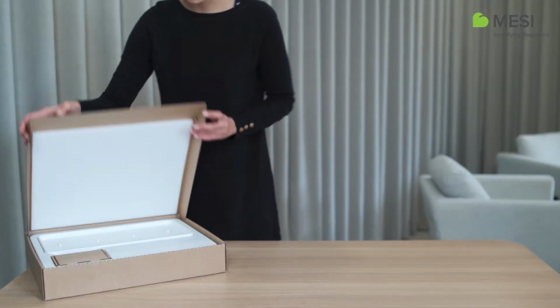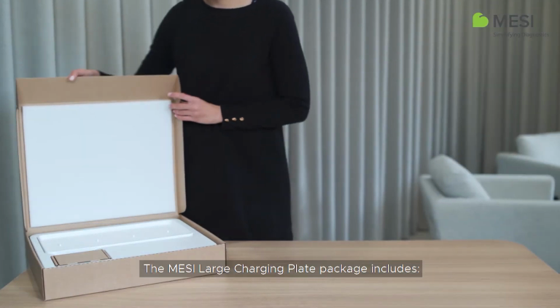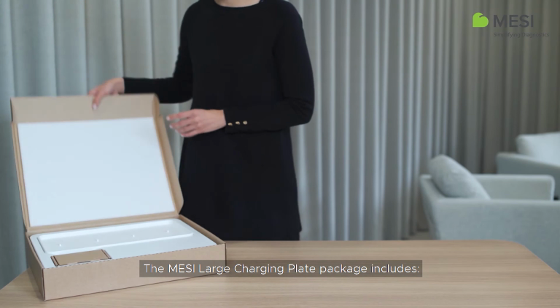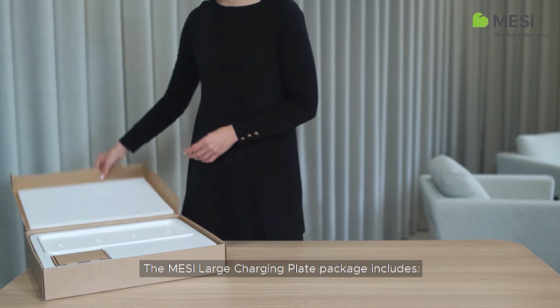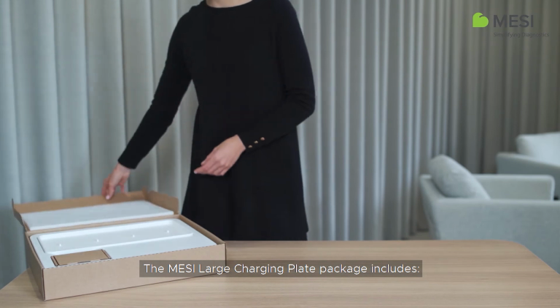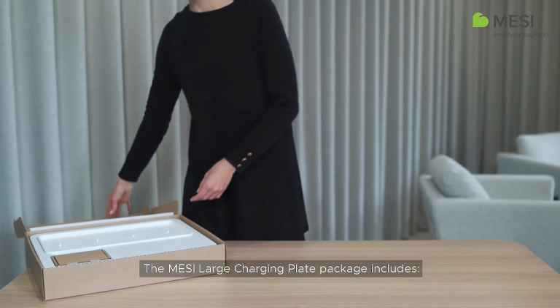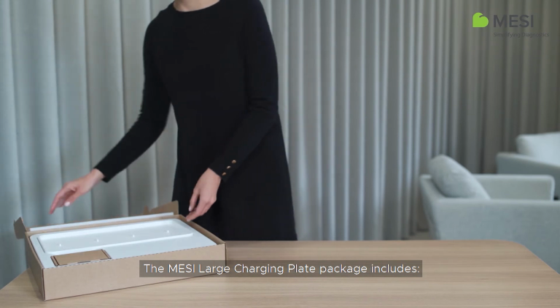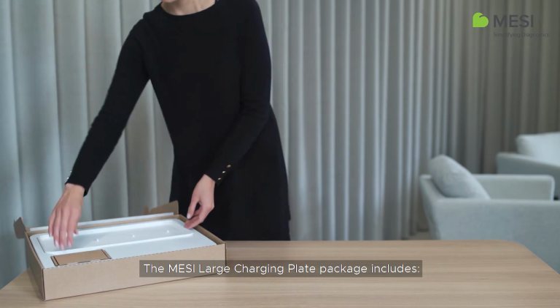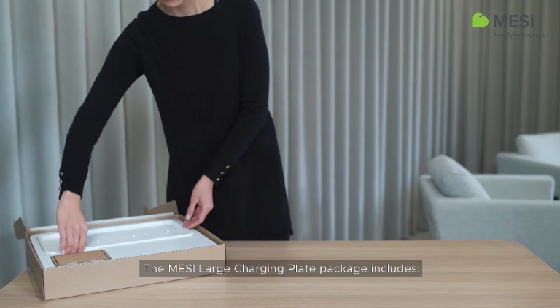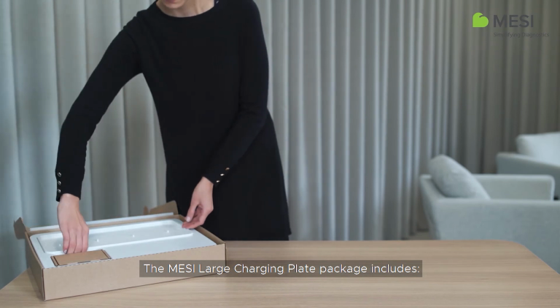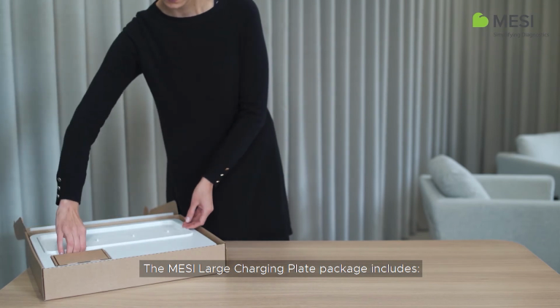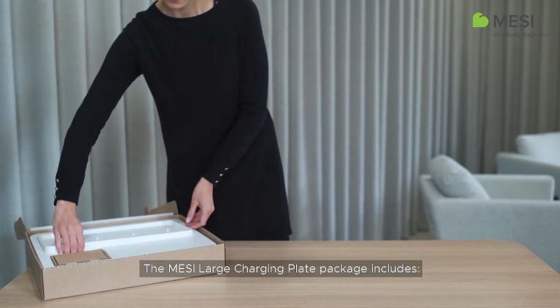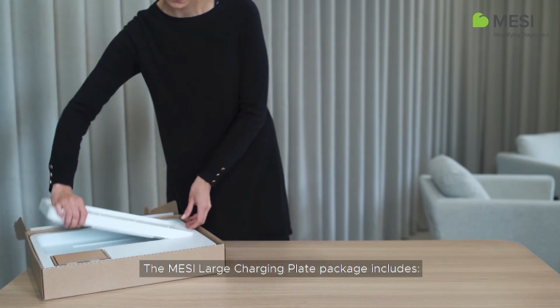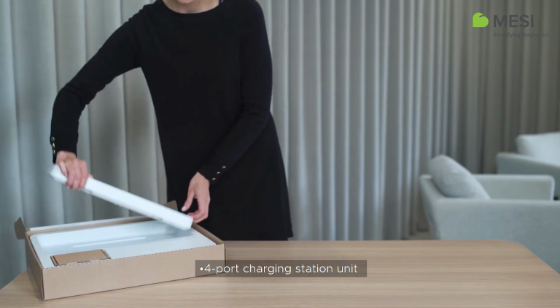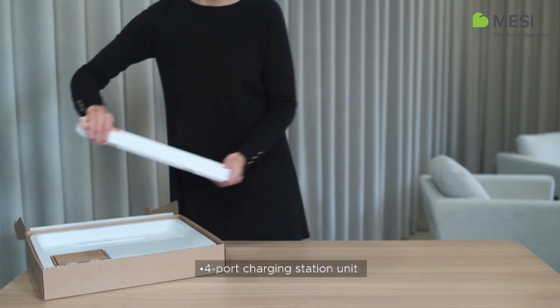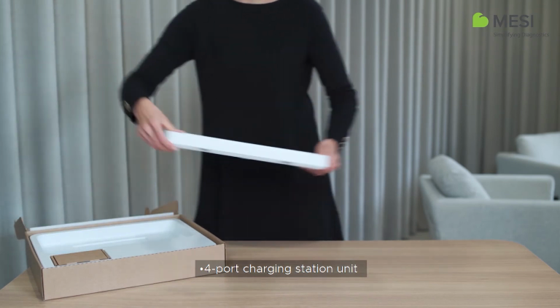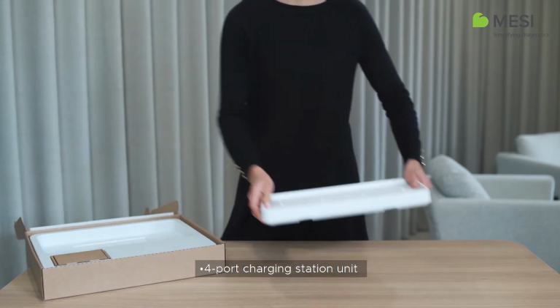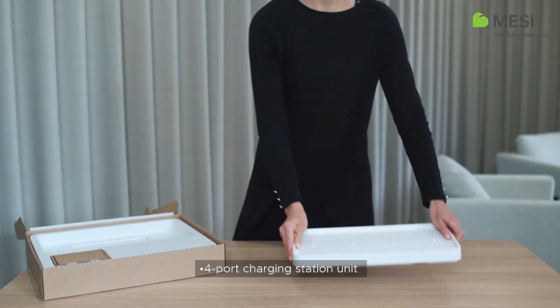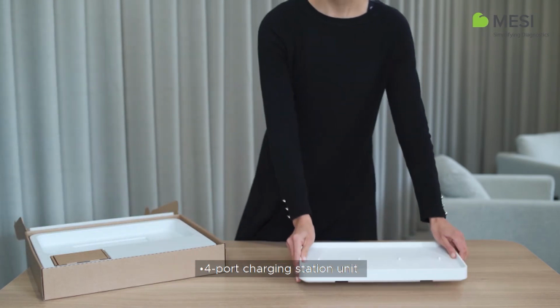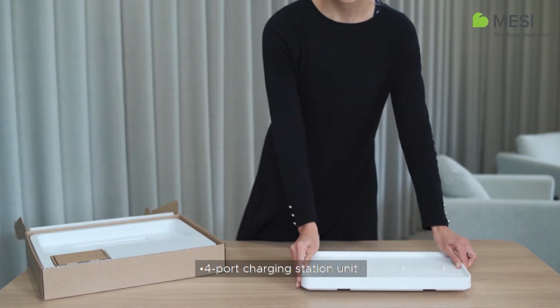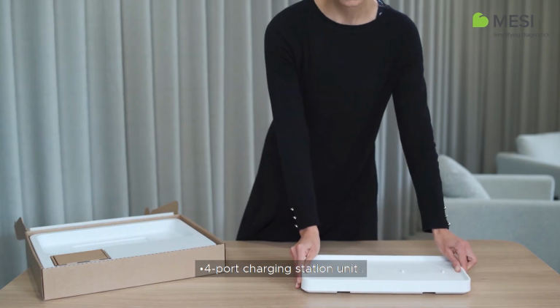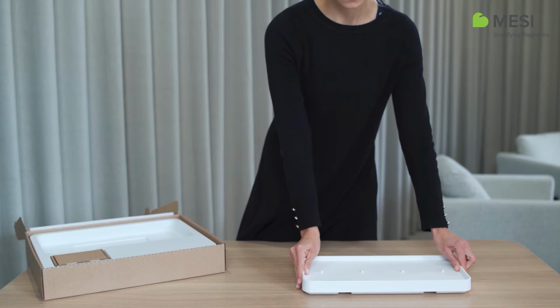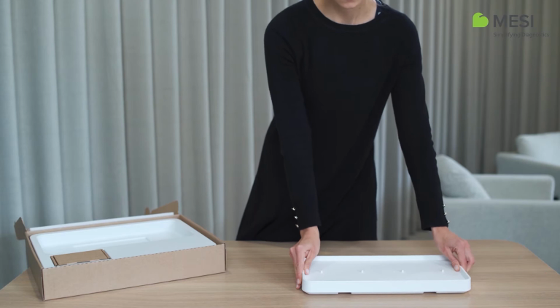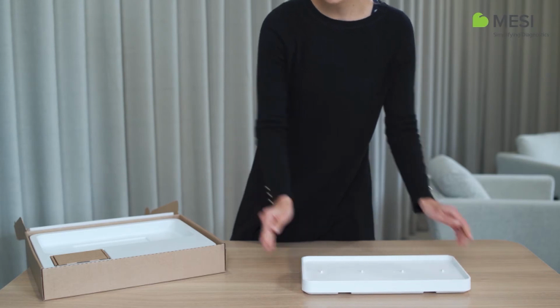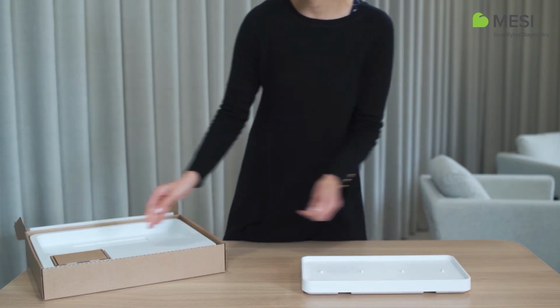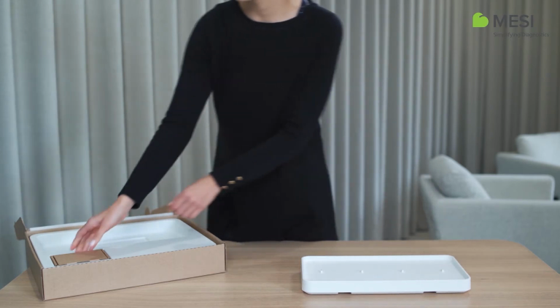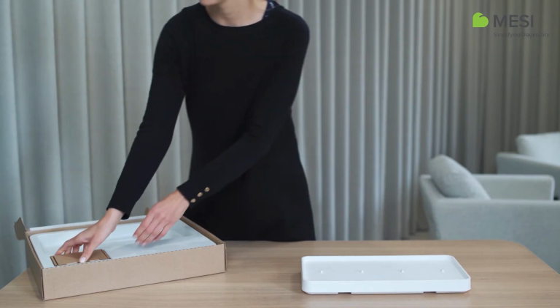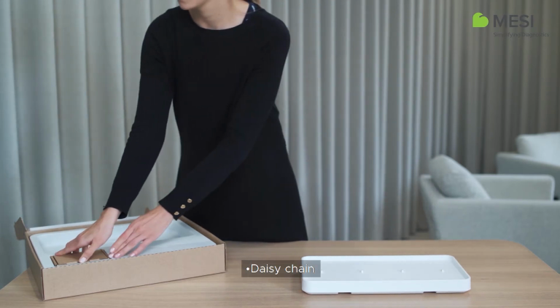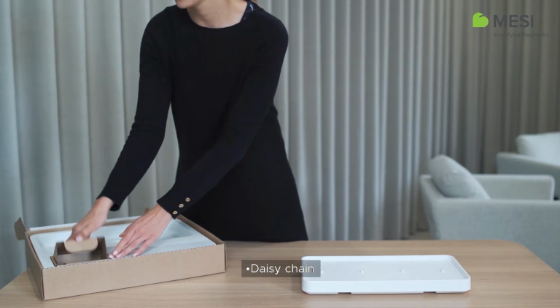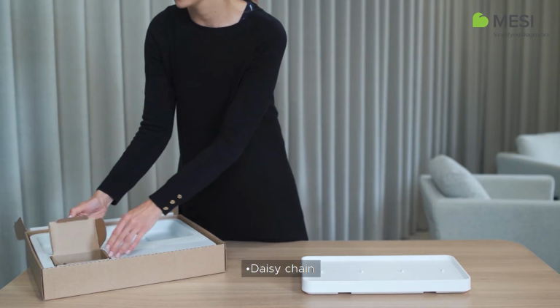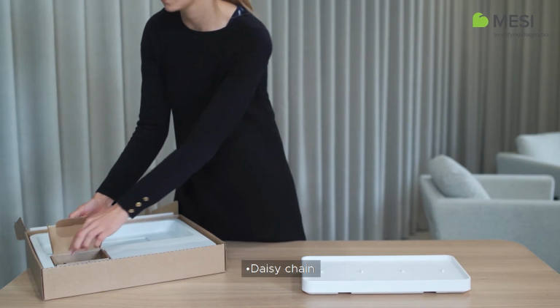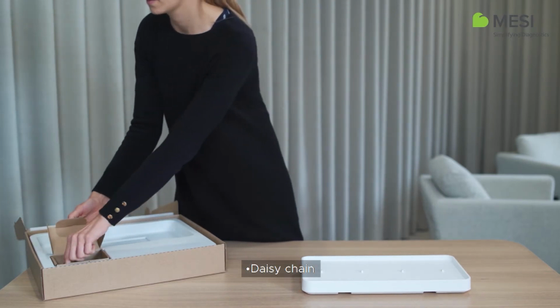The Macy large charging plate package includes a 4-port charging station unit and a daisy chain.